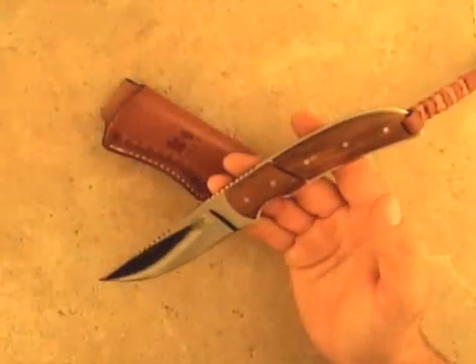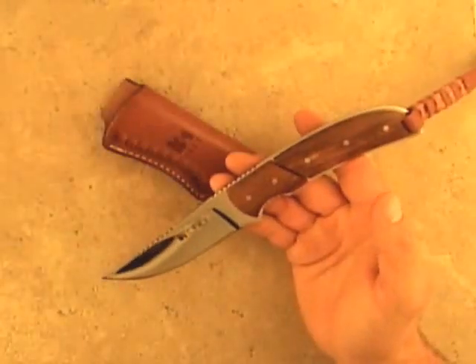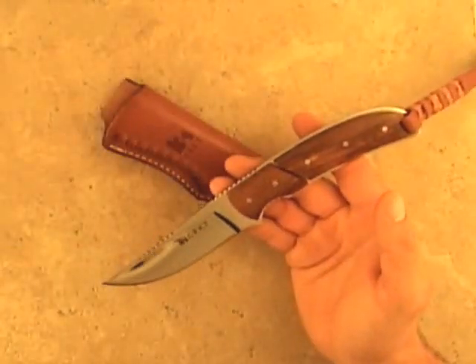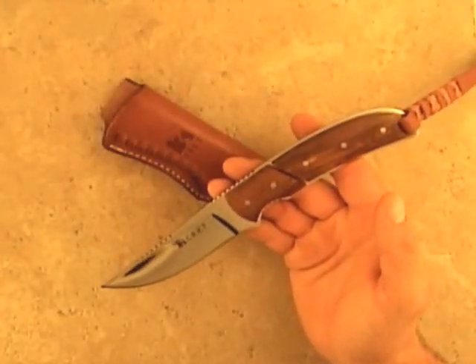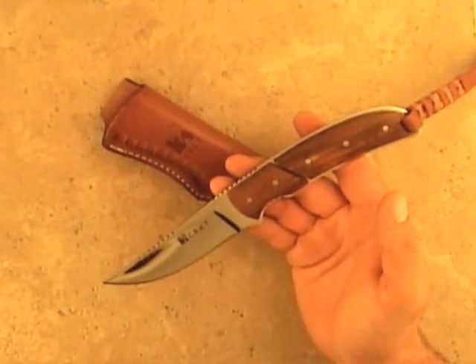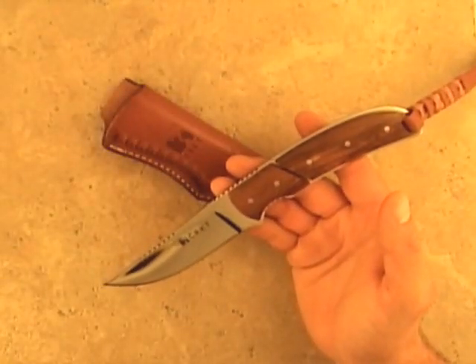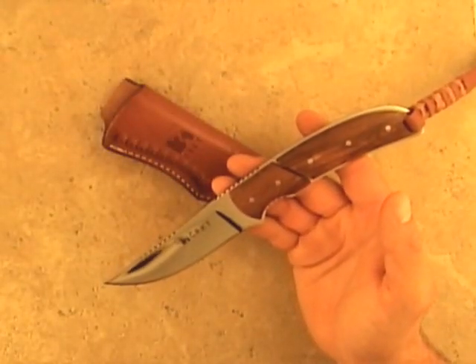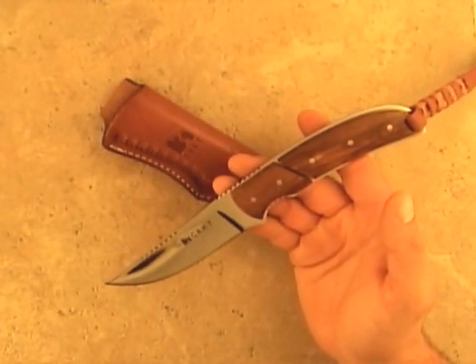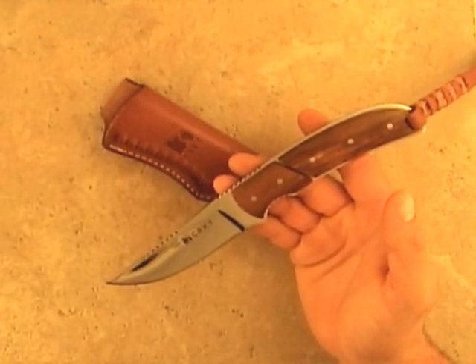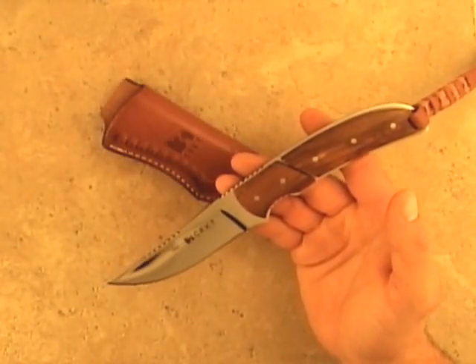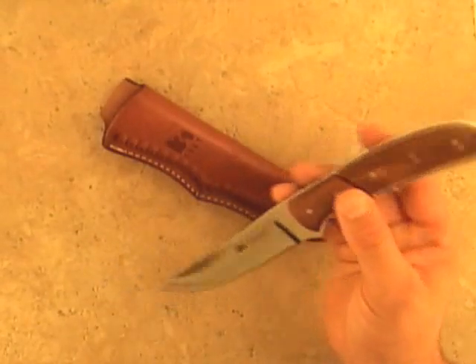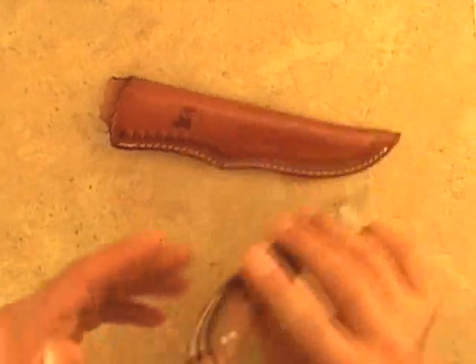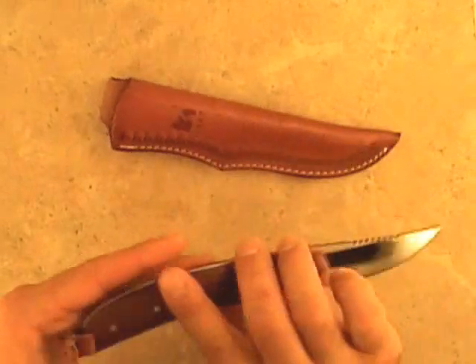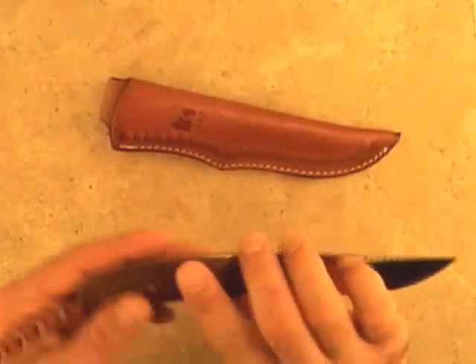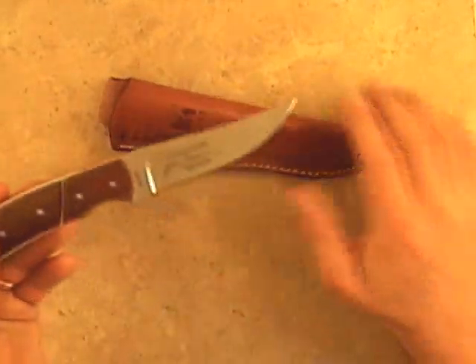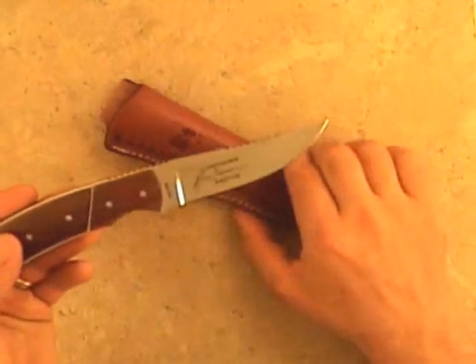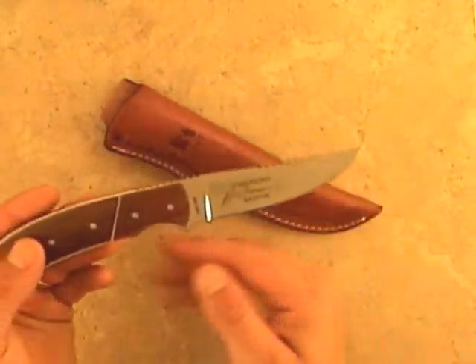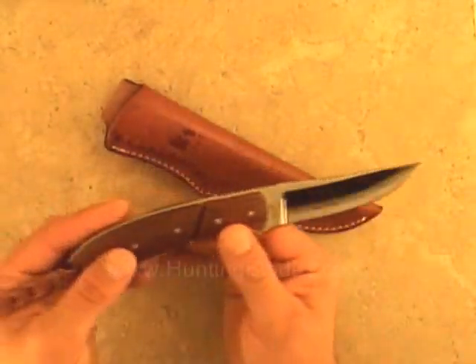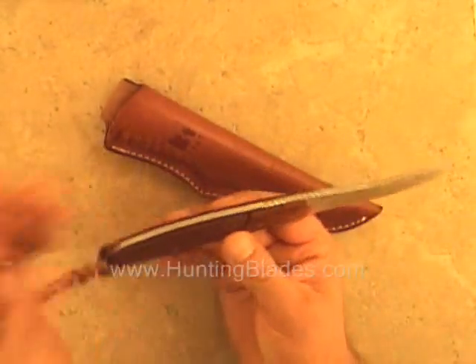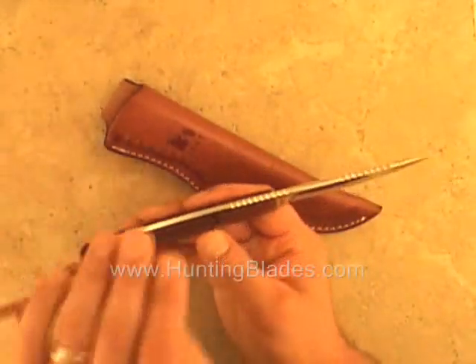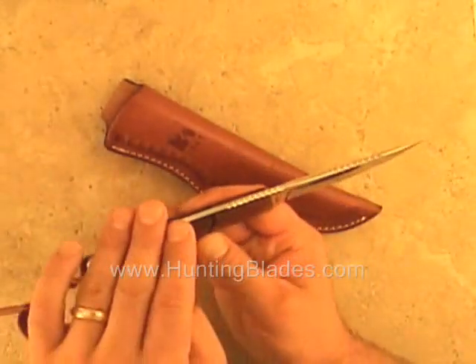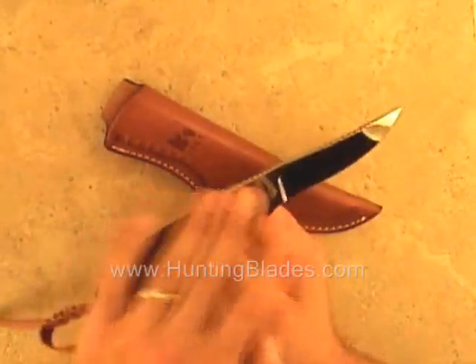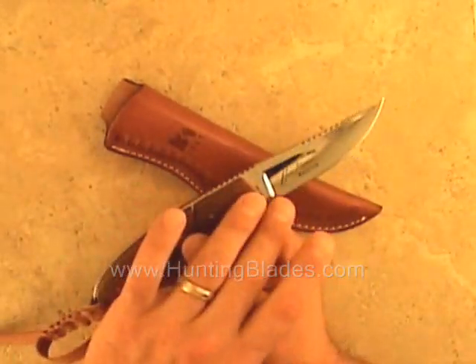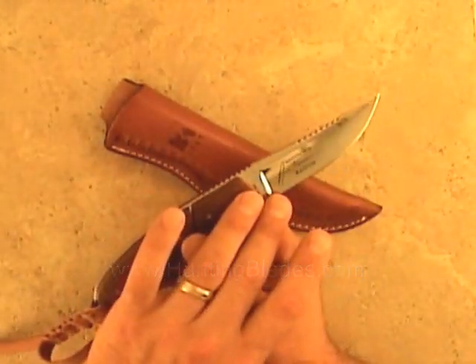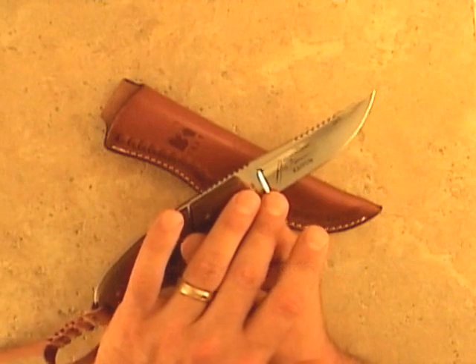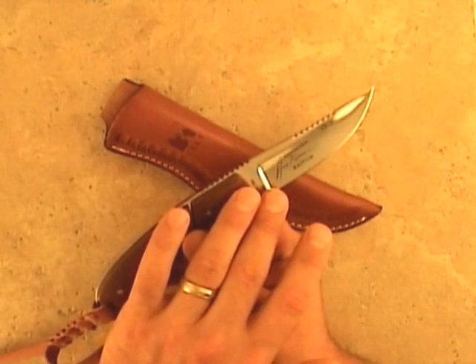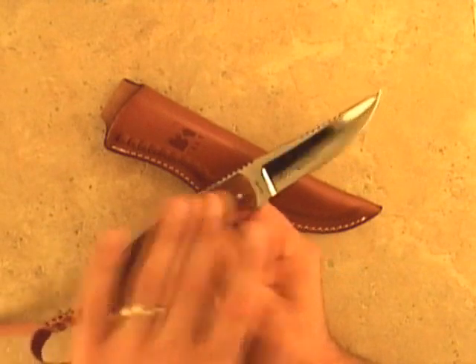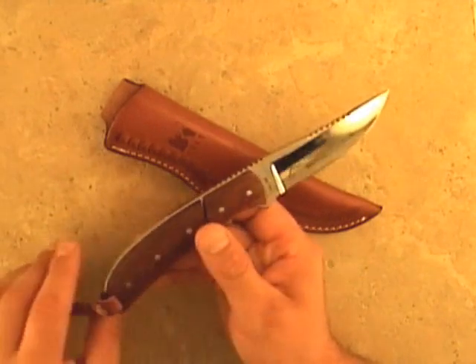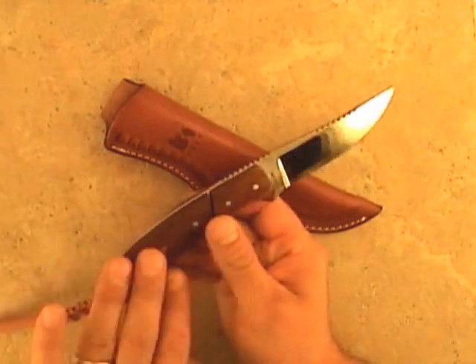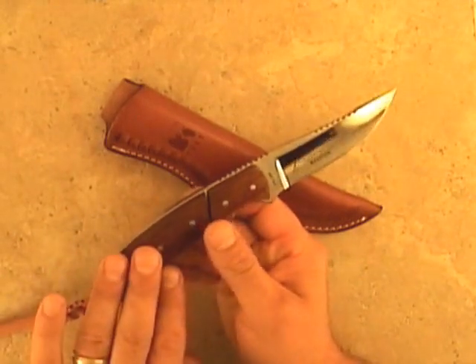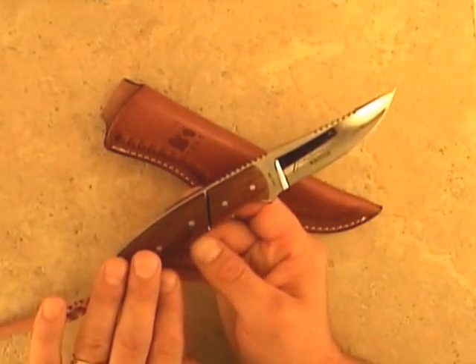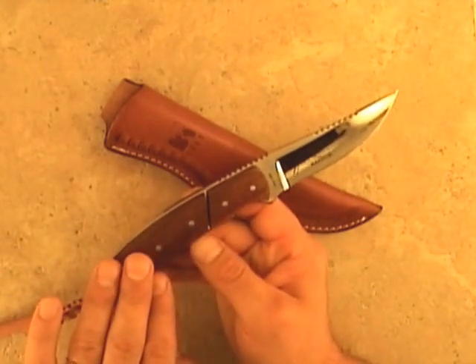This is the Kaia by Columbia River Knife and Tool. It's part of the Signature Hunter series and it was designed by Russ Comer. Features full tang construction, a mirror polished stainless steel blade, and exotic wood handle scales.